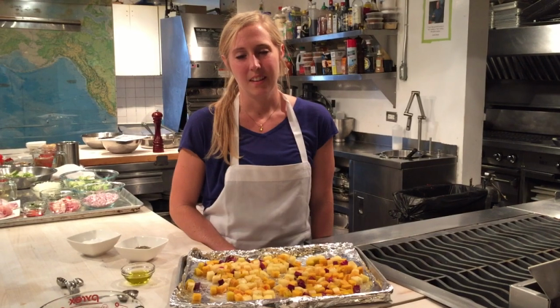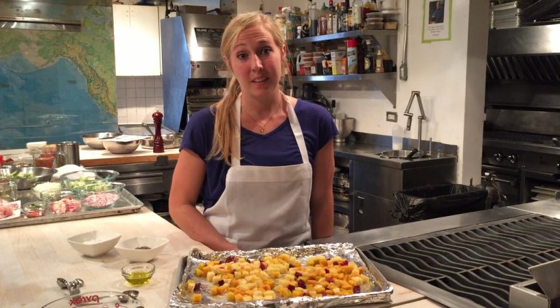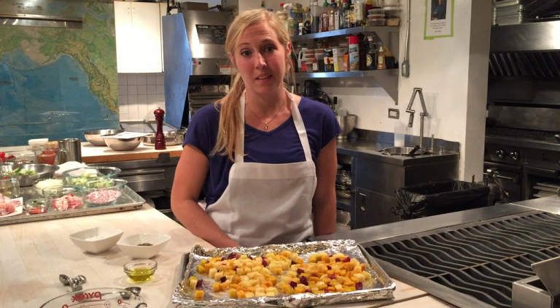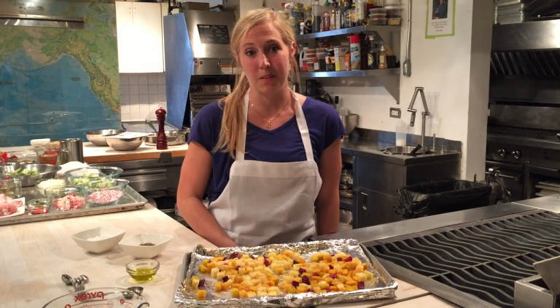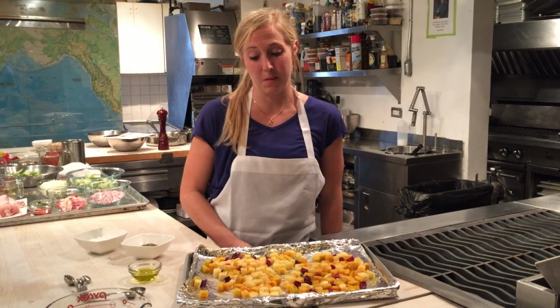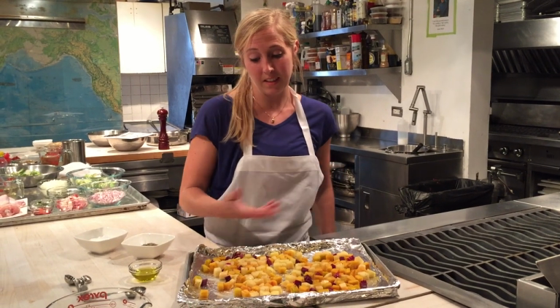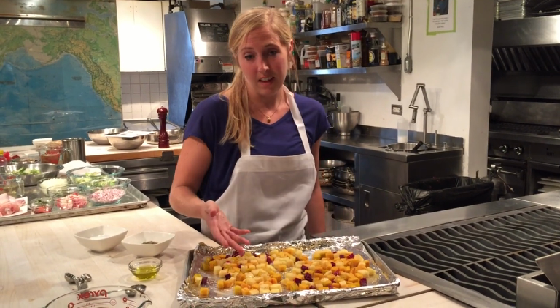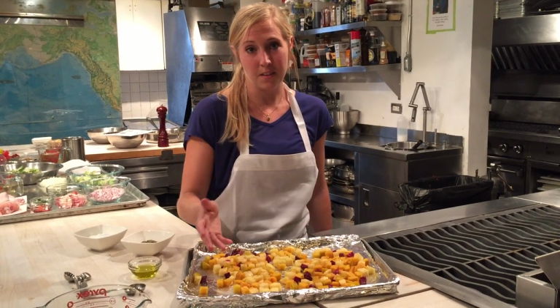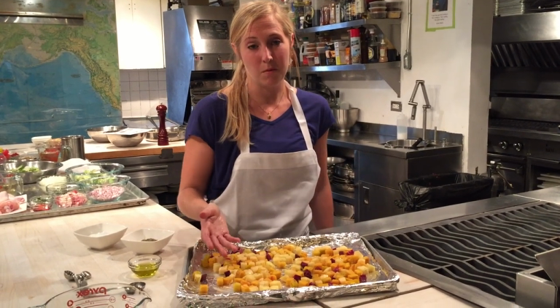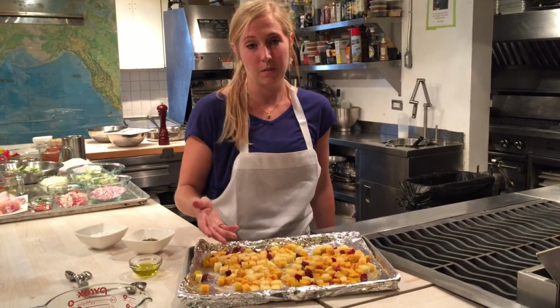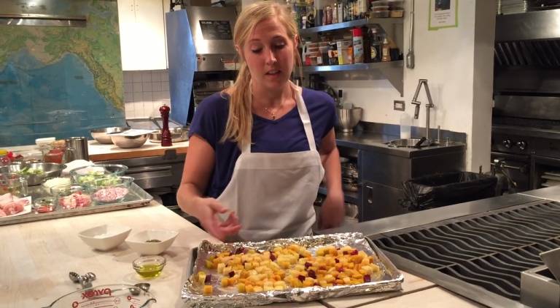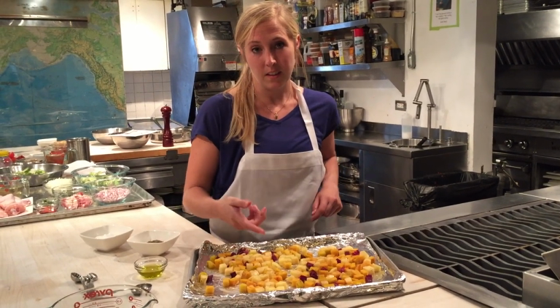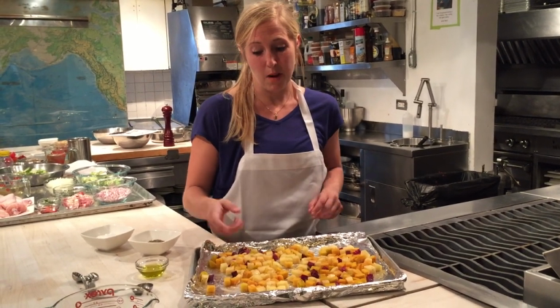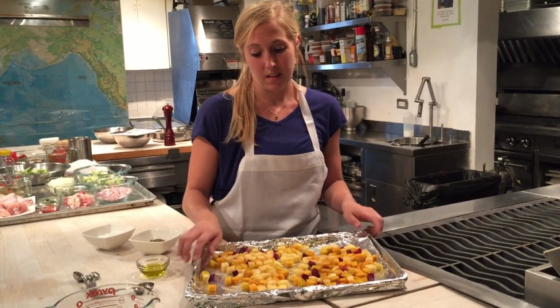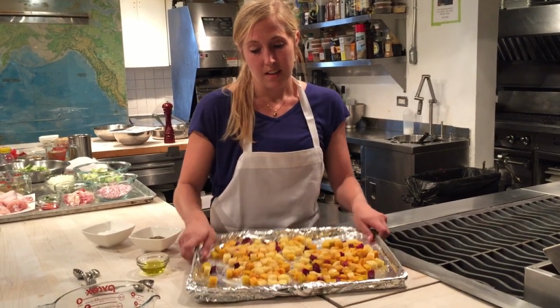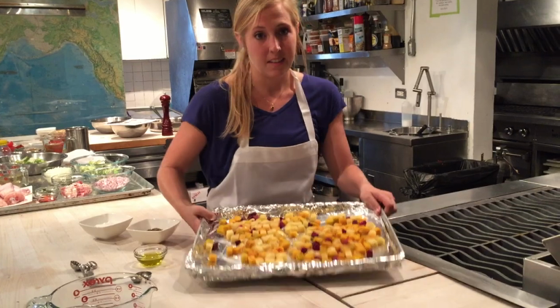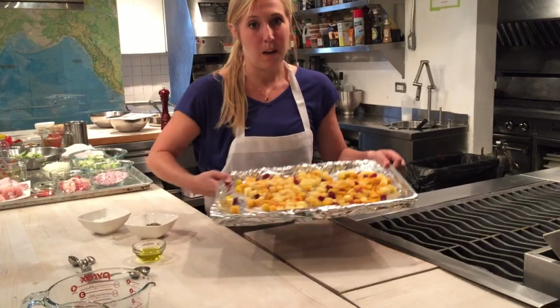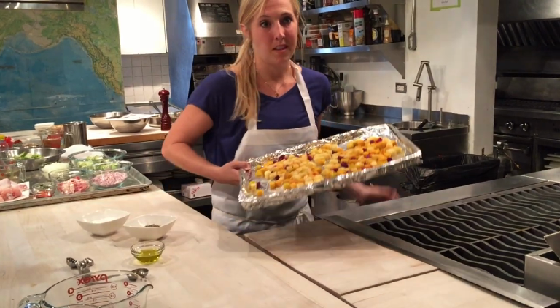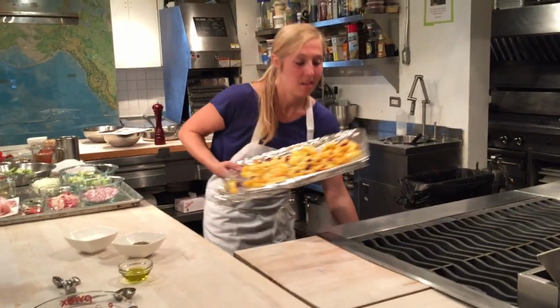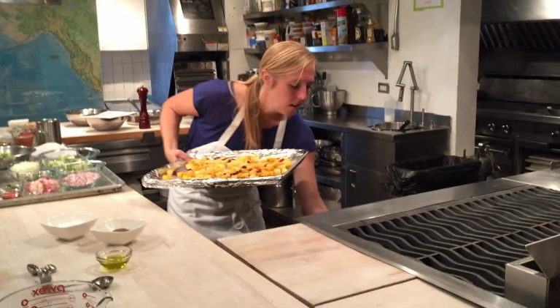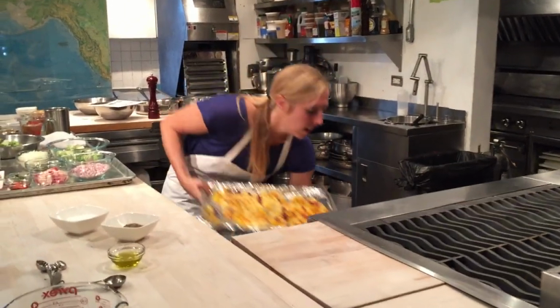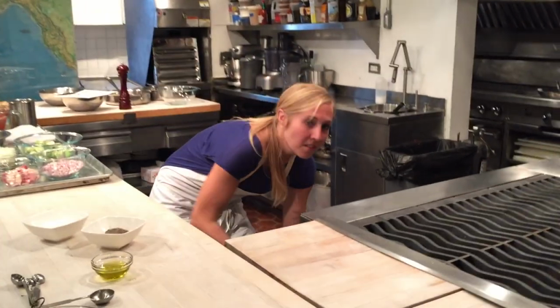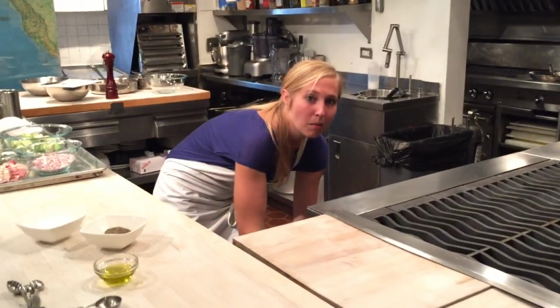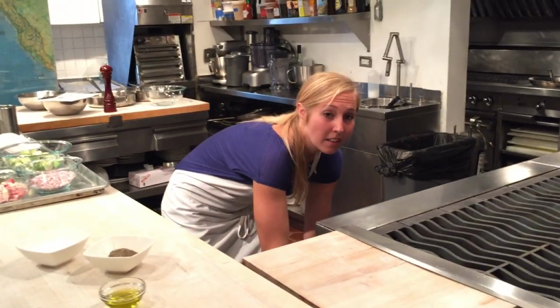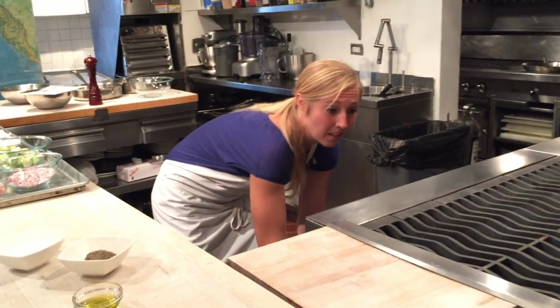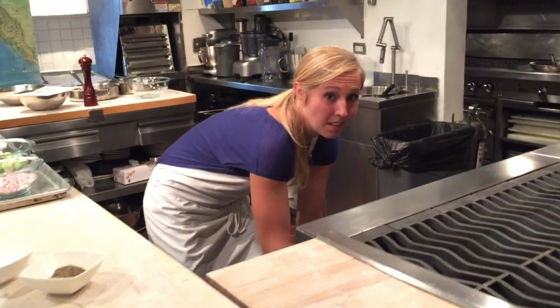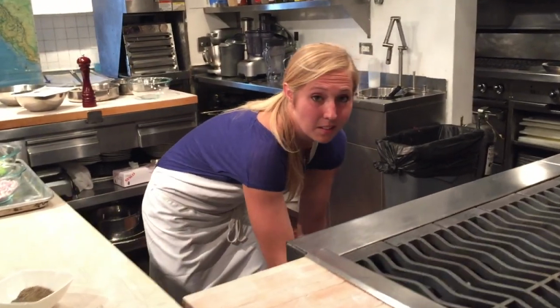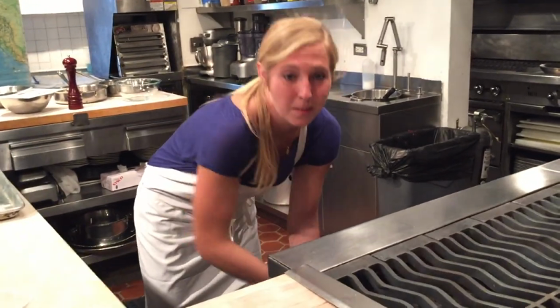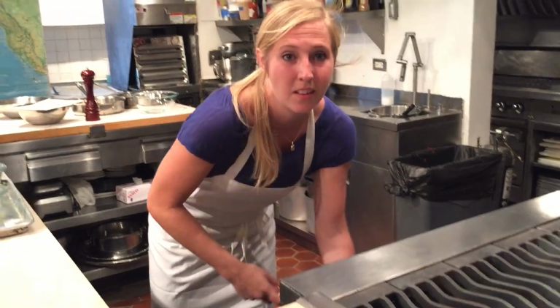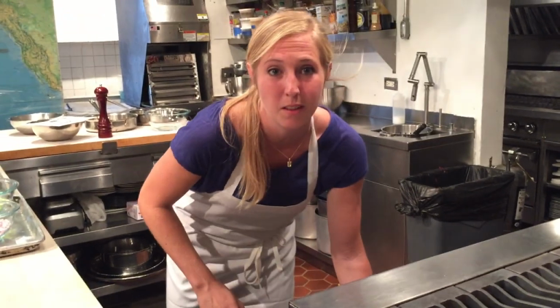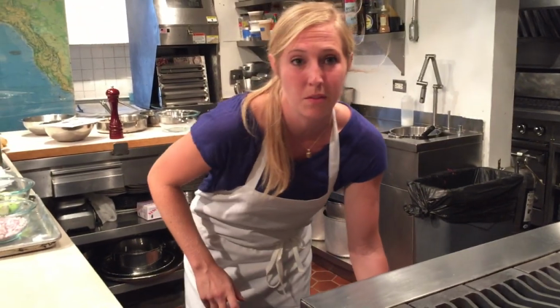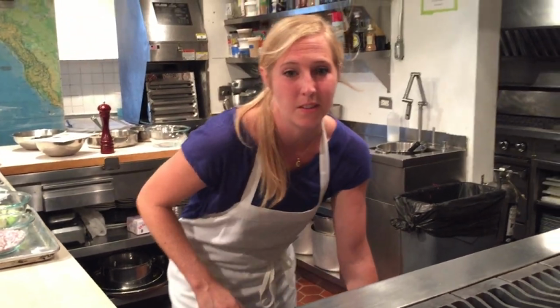The first step is to roast some vegetables, and here I've drizzled them with olive oil, salt, and pepper. Next, I'm going to pop them in the oven. The important thing to remember is to add the potatoes last minute so they don't turn brown.